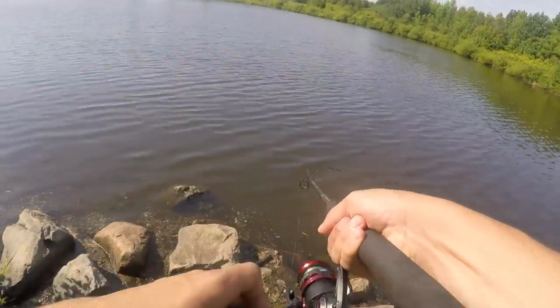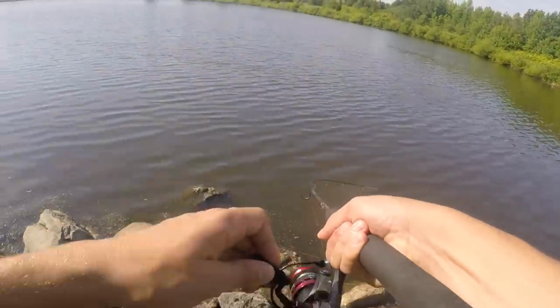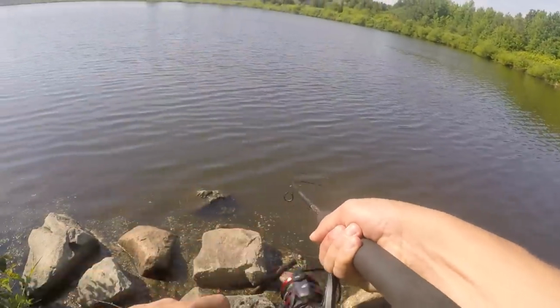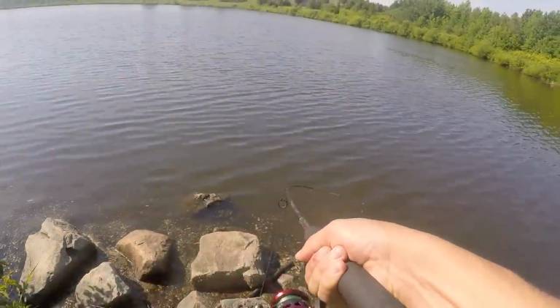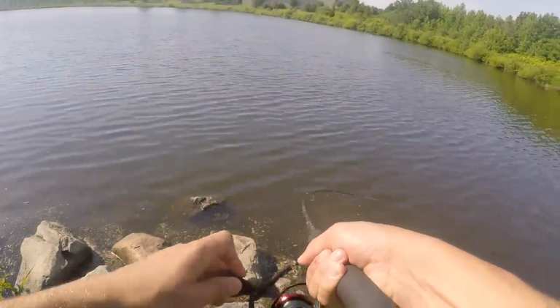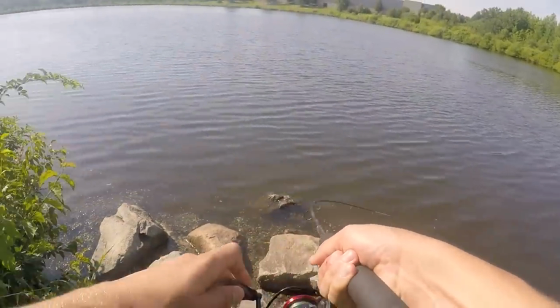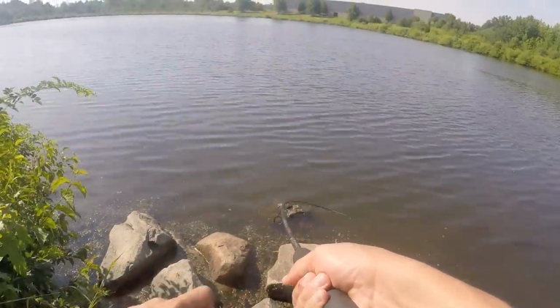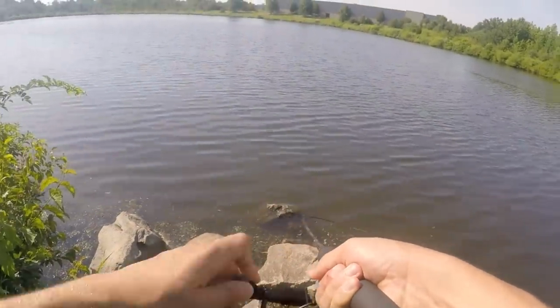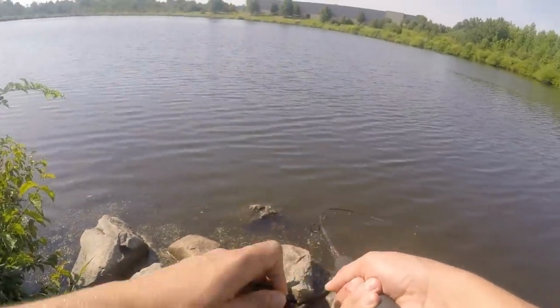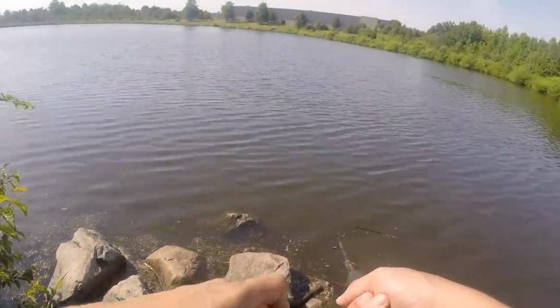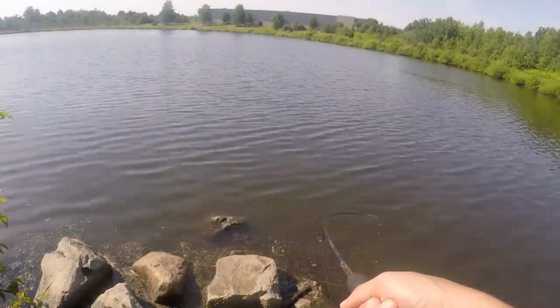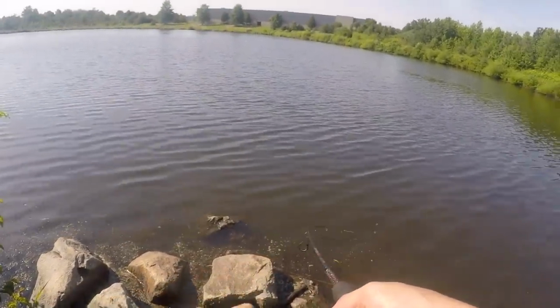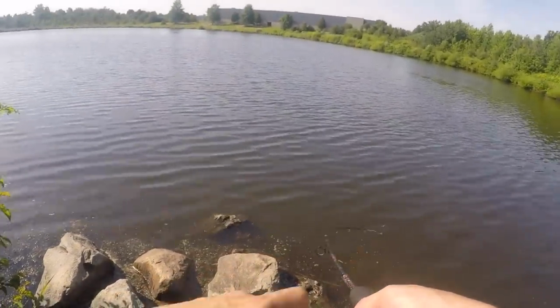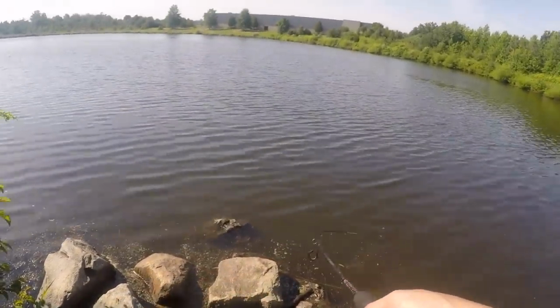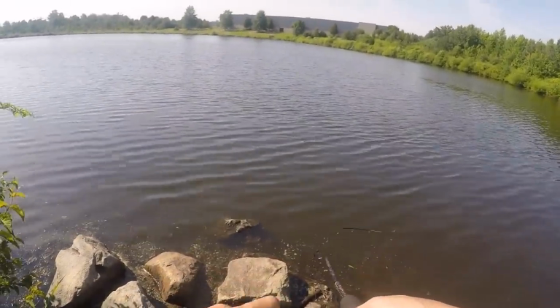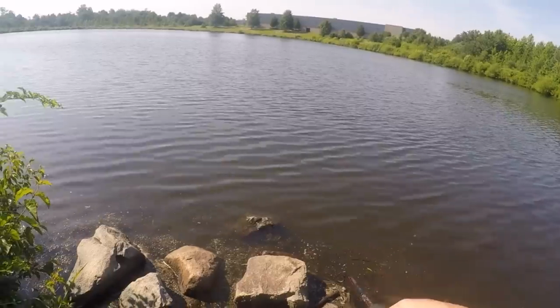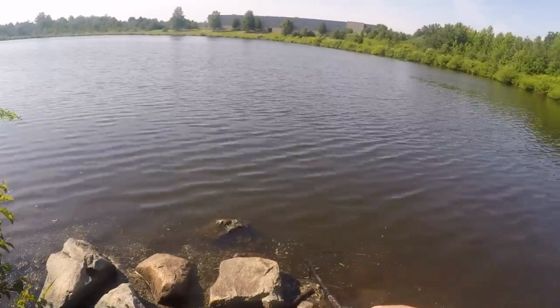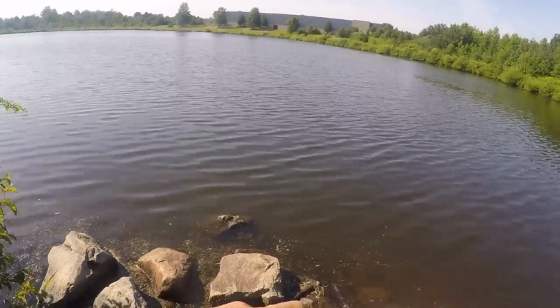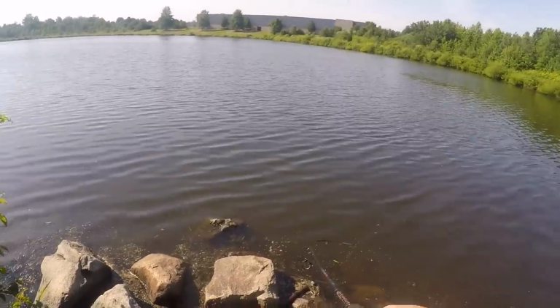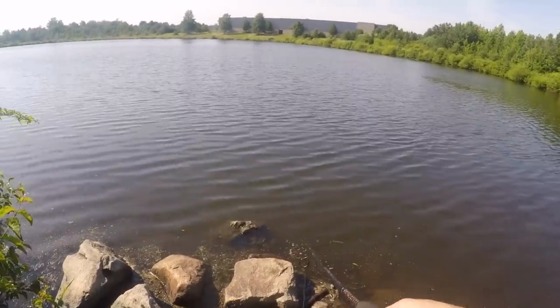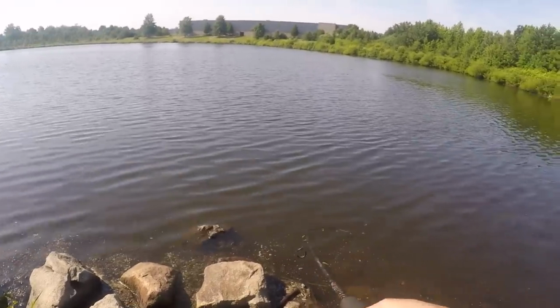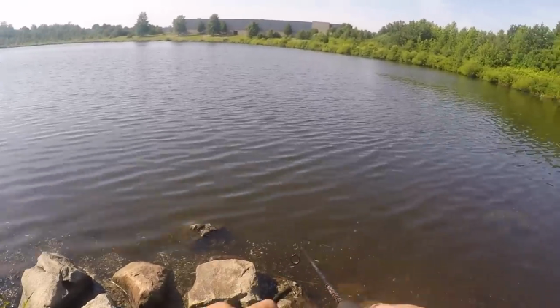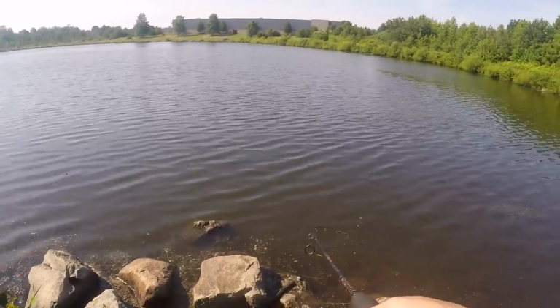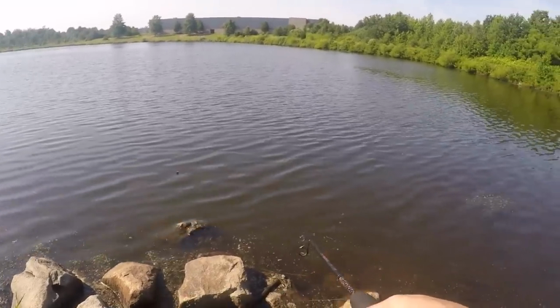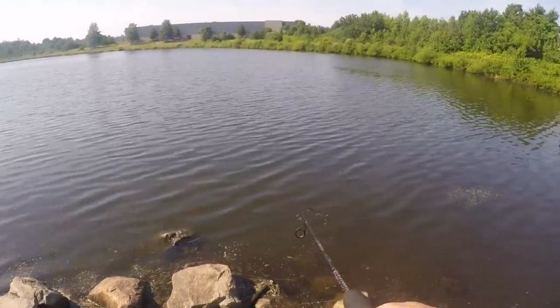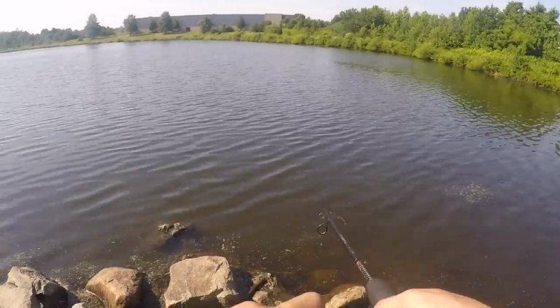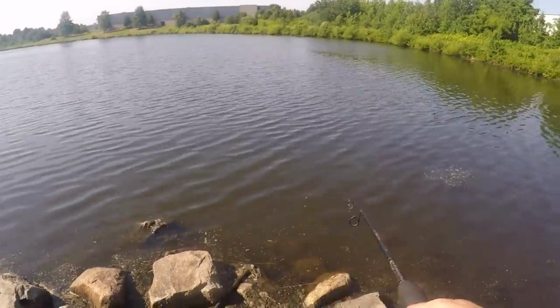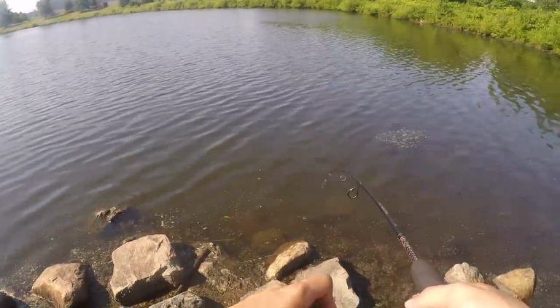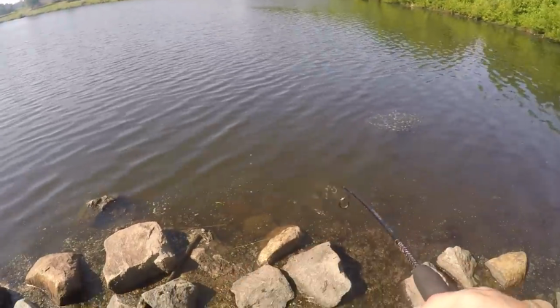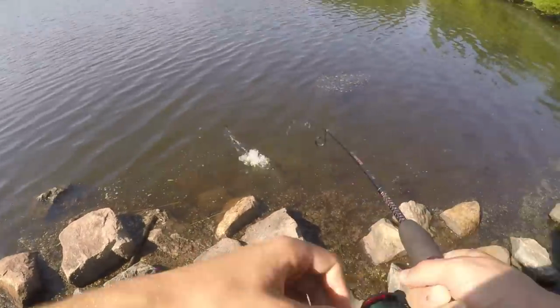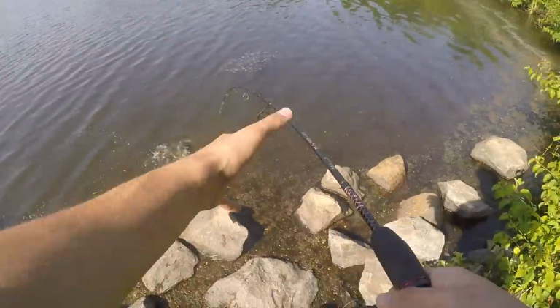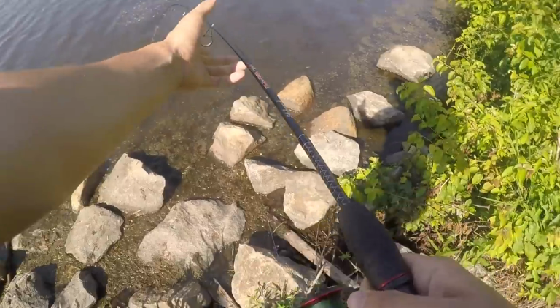I literally got one — I freaking got a snakehead! No way! I'm literally hooked on a freaking snakehead right now. I've never caught a snakehead before, this is freaking awesome. Holy crap, get up here!